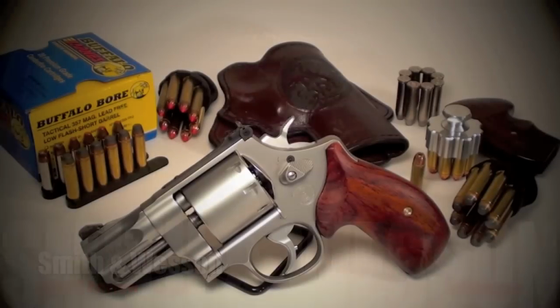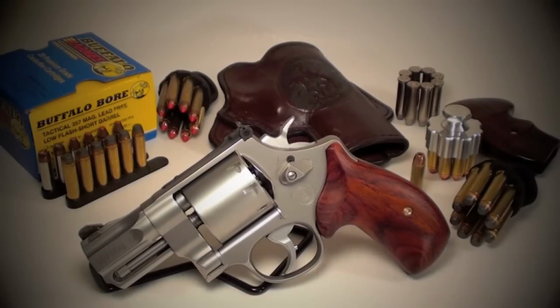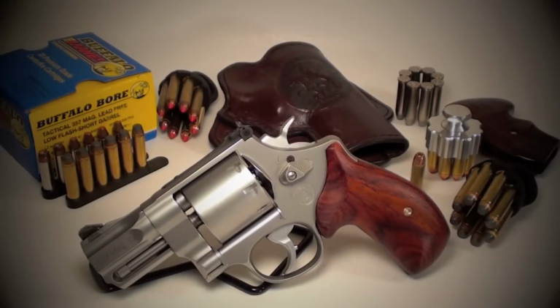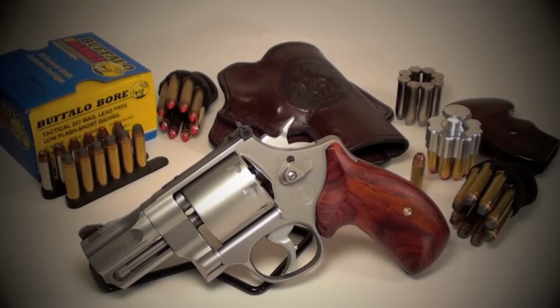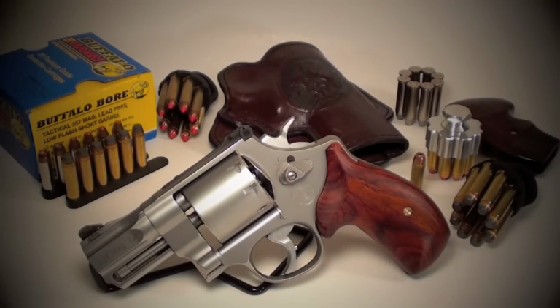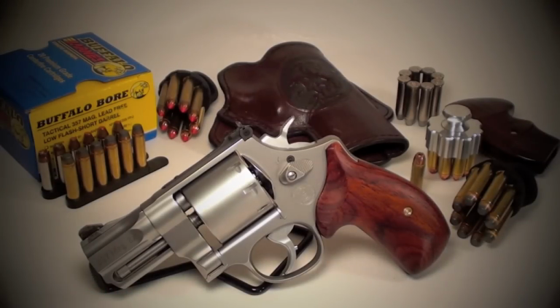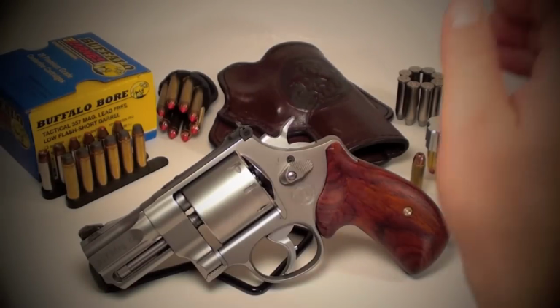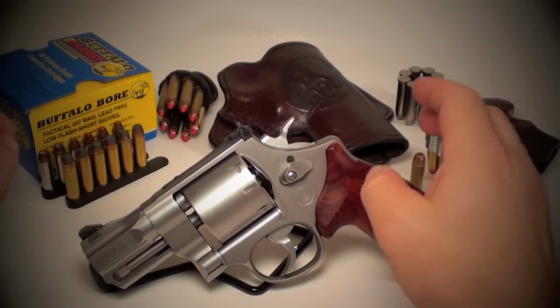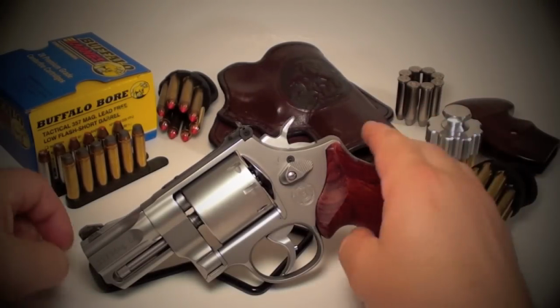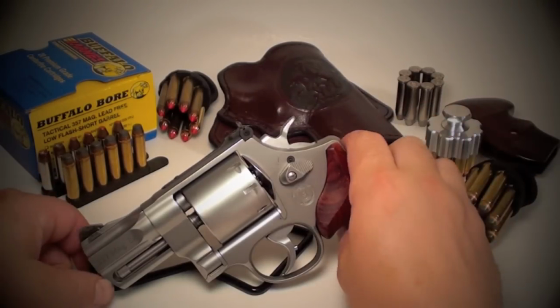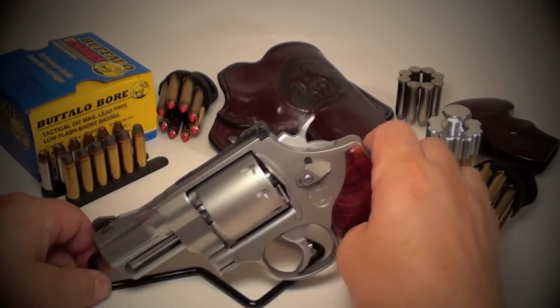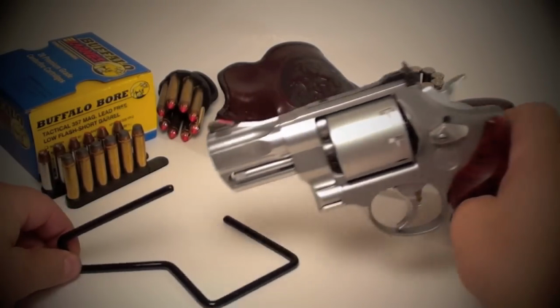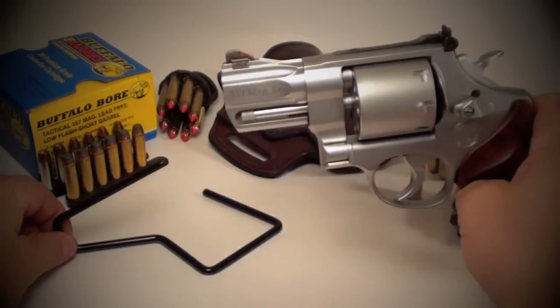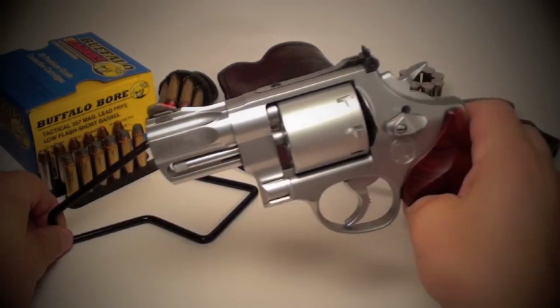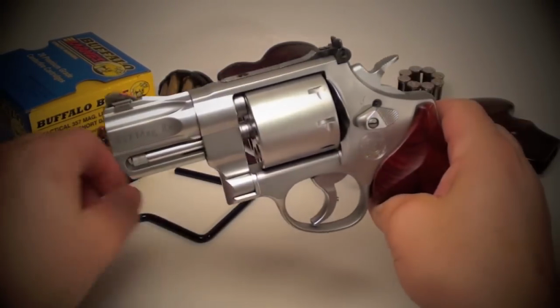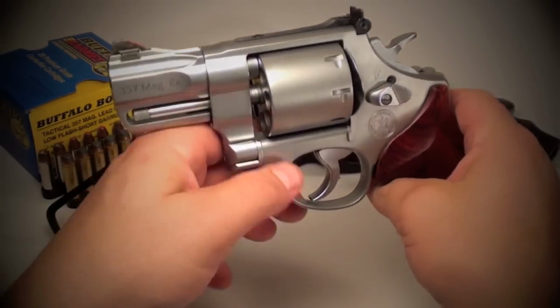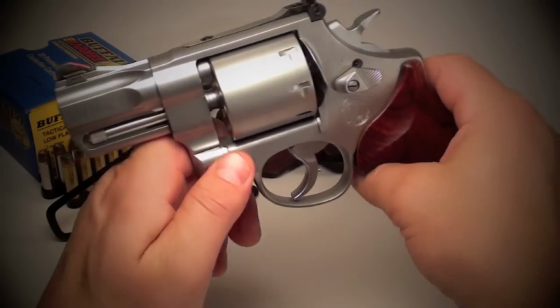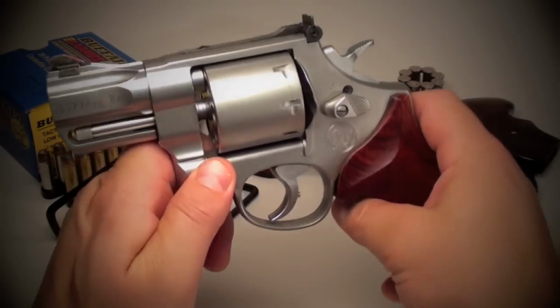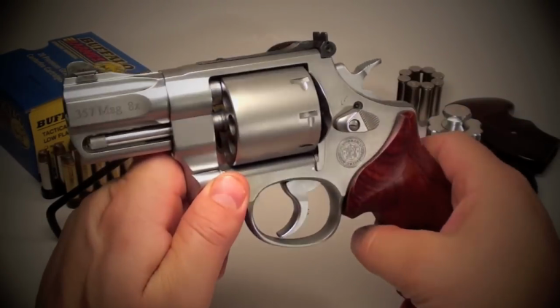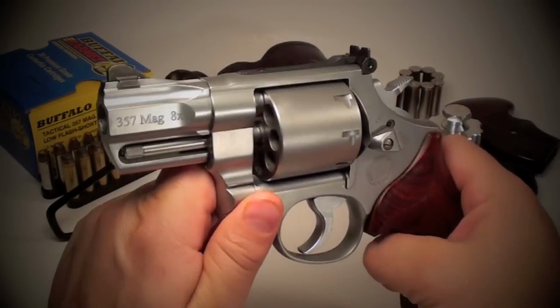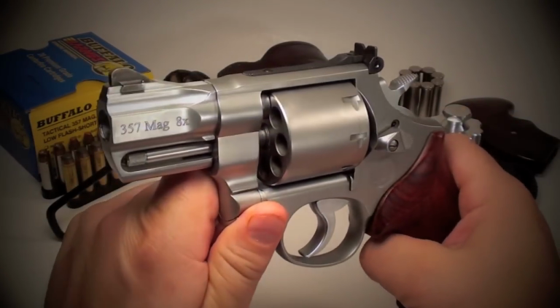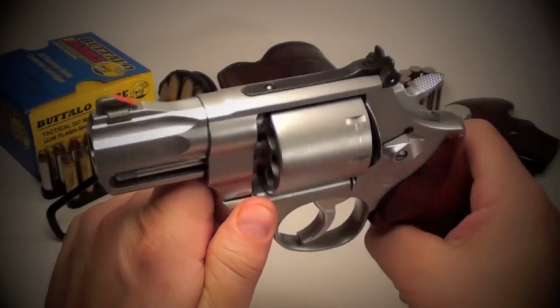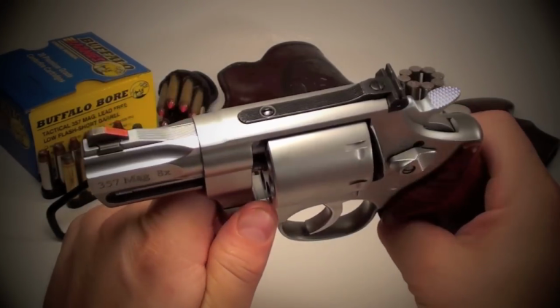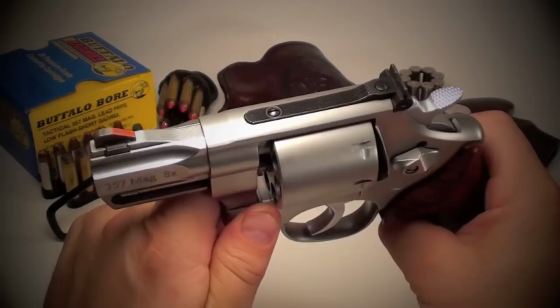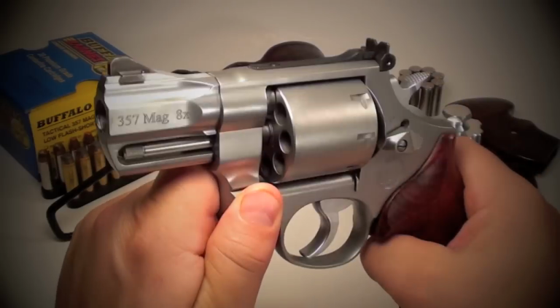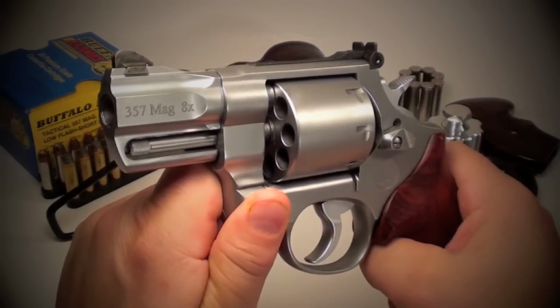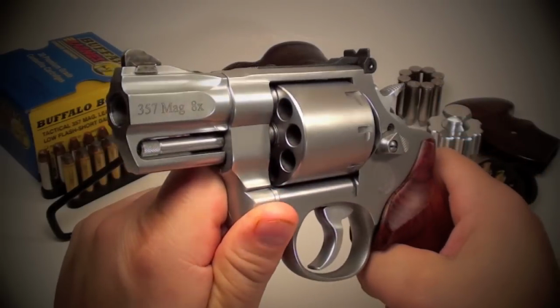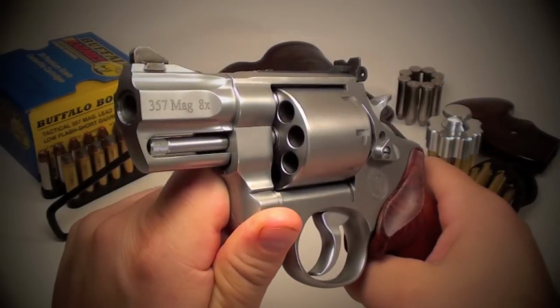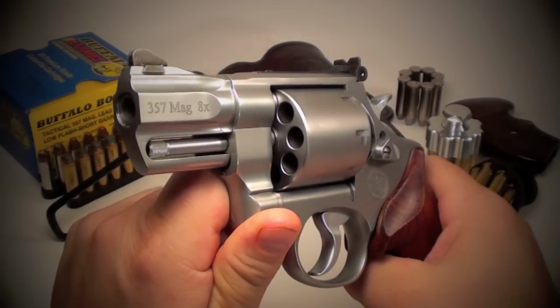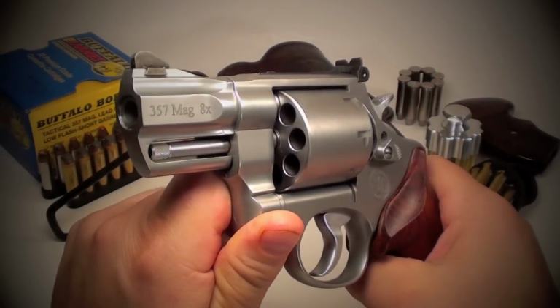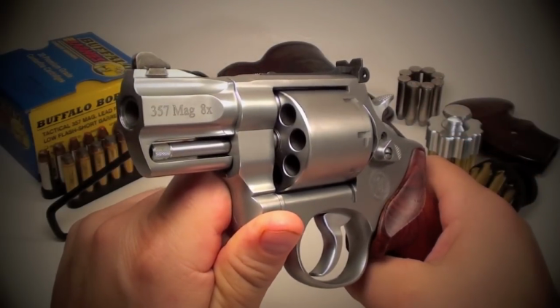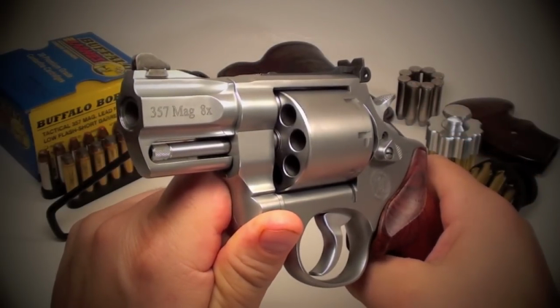Alright guys, hope you're doing well. Just wanted to give you a closer look at the Smith & Wesson 627. As you would expect from the Performance Center, a very well-made revolver.